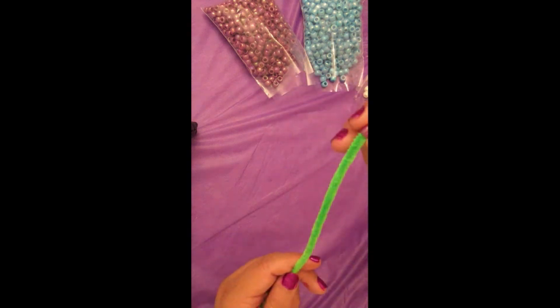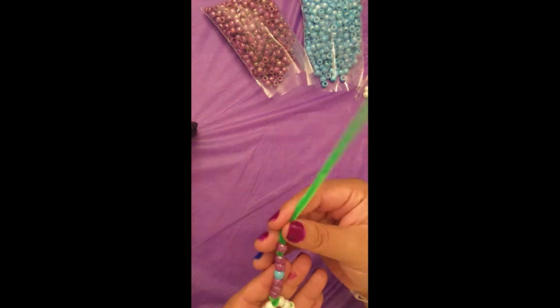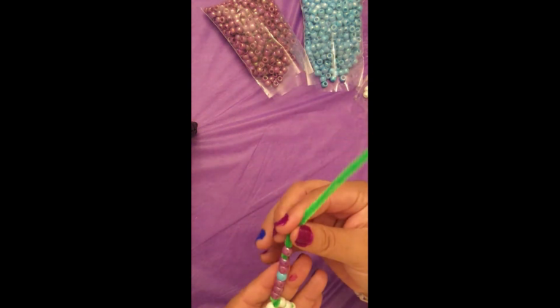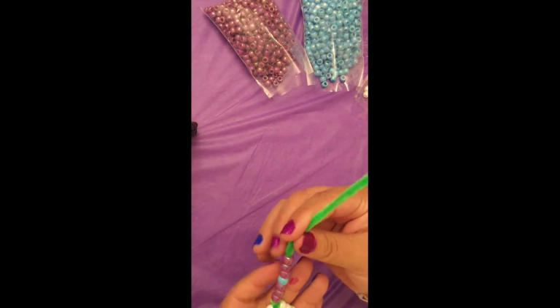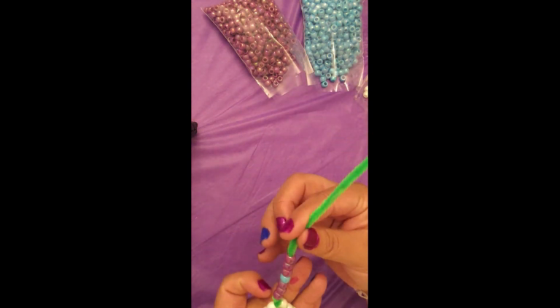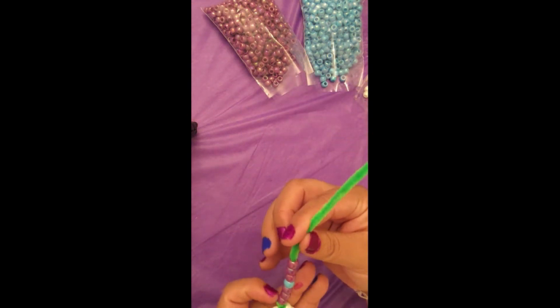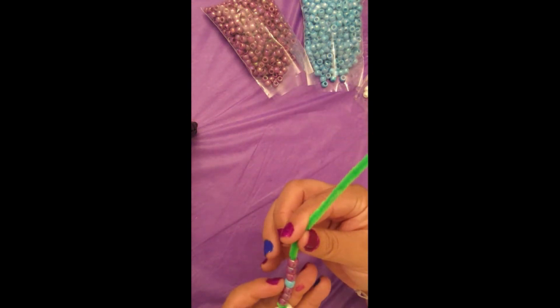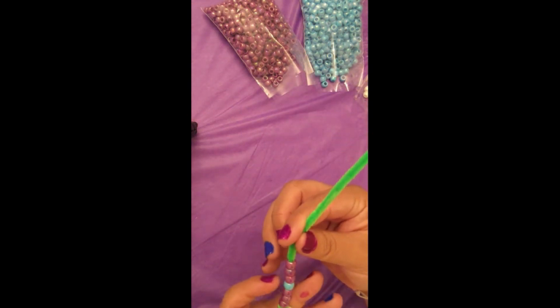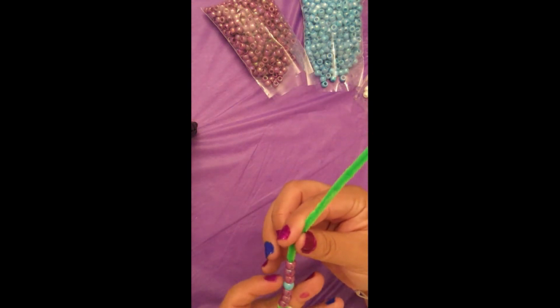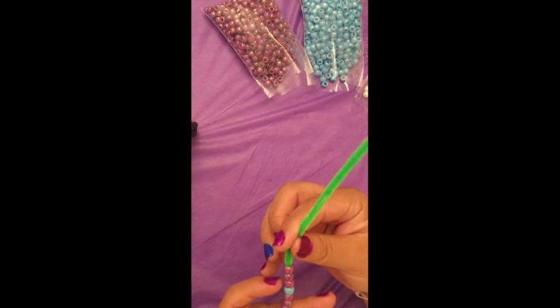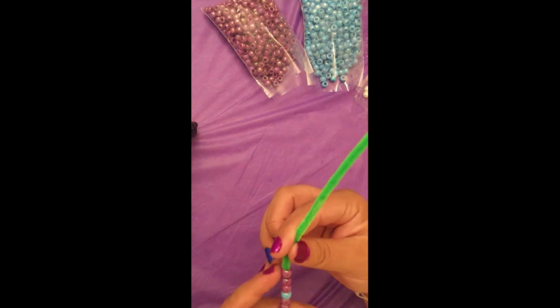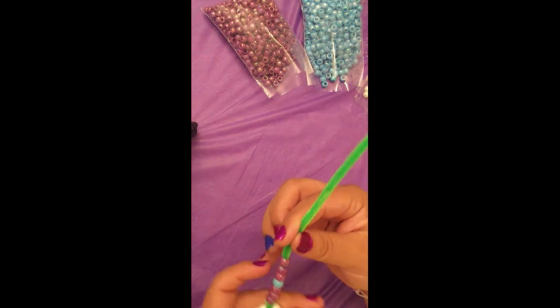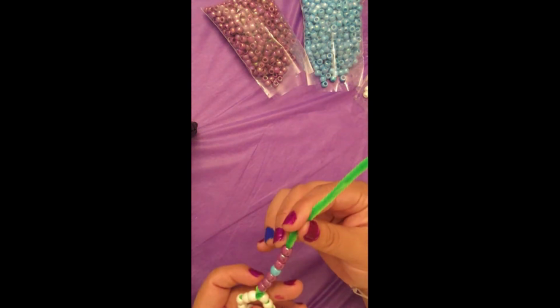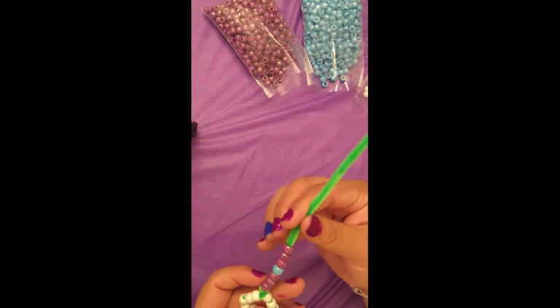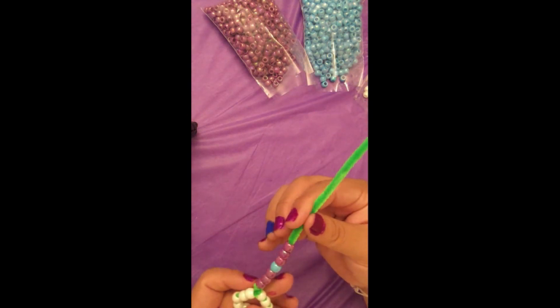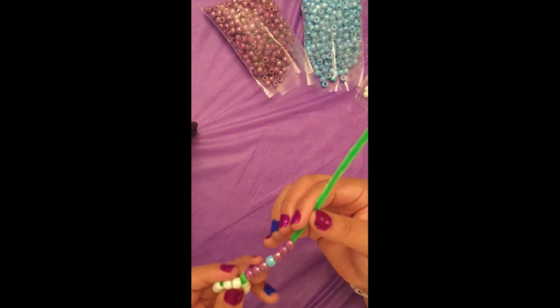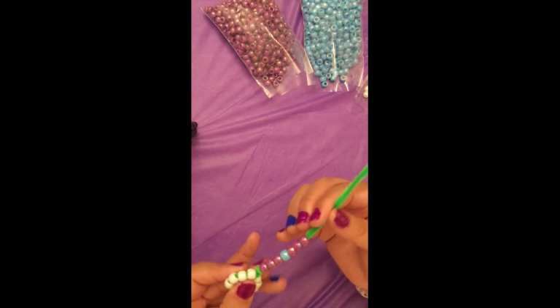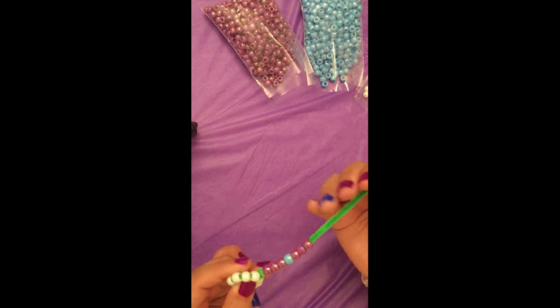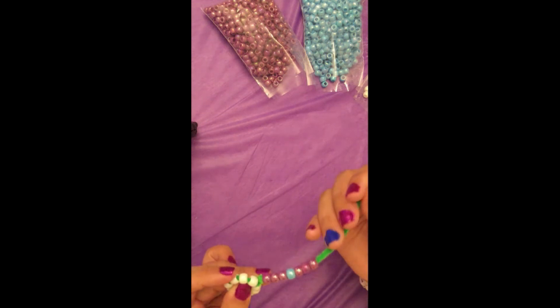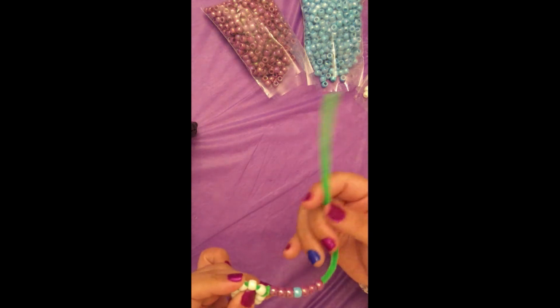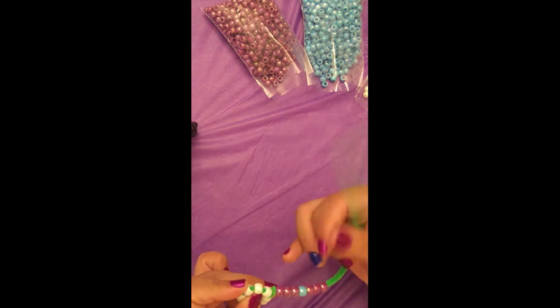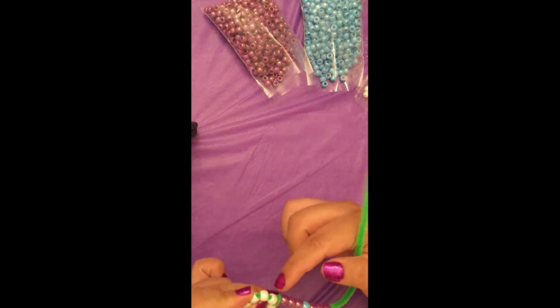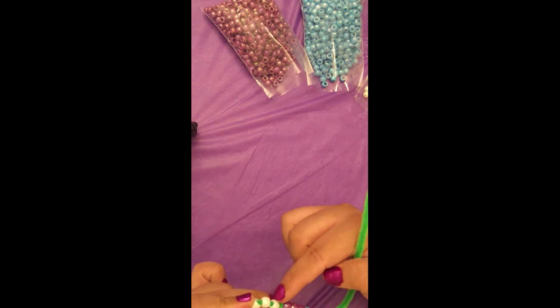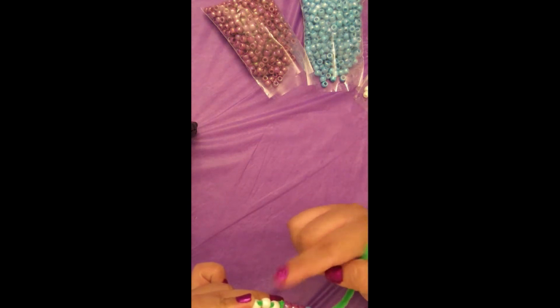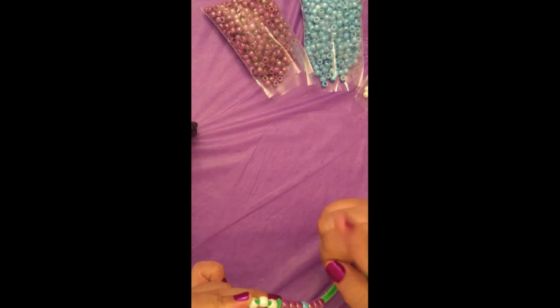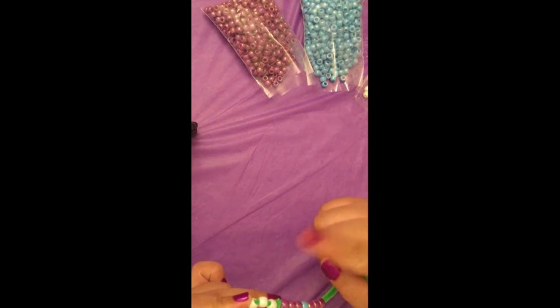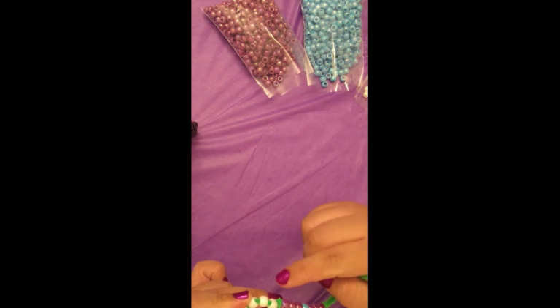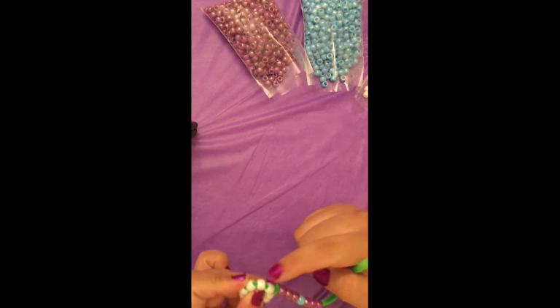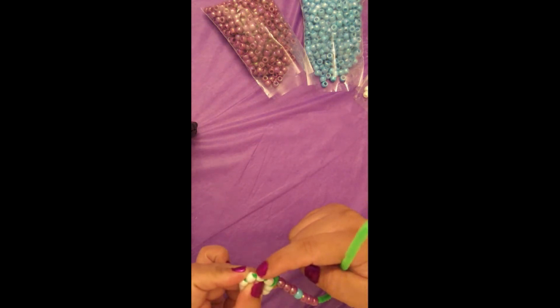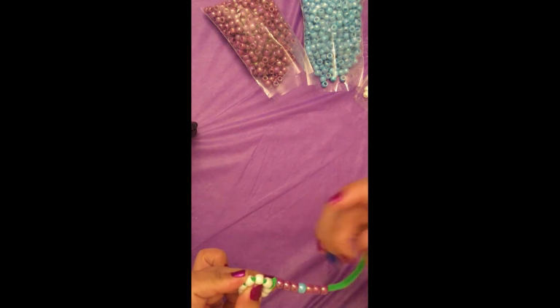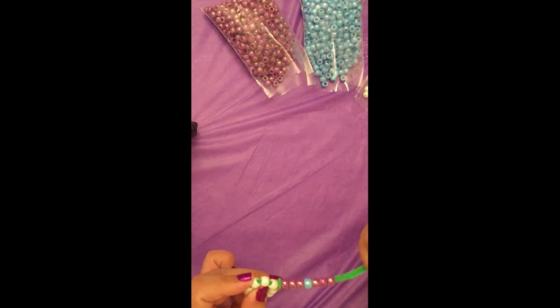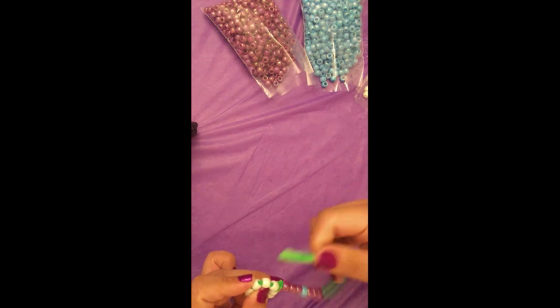Now that all 7 beads are strung onto a pipe cleaner, you're going to skip a bead and feed the pipe cleaner into the second bead in the ring. This is your first petal.